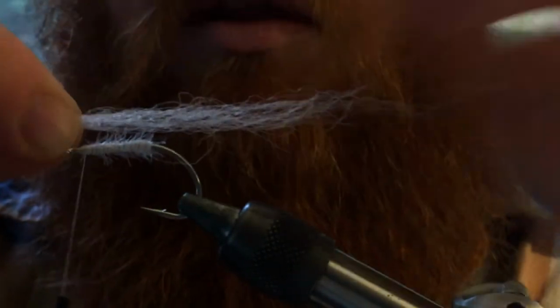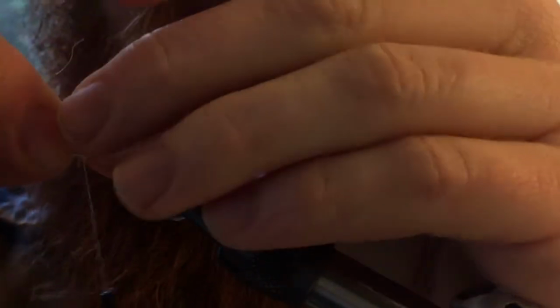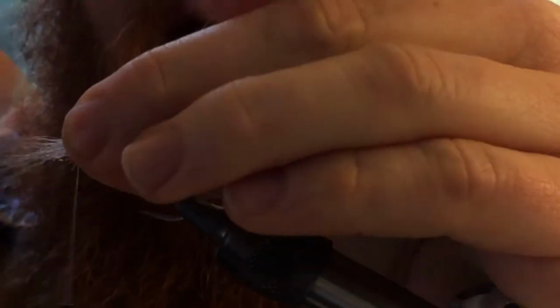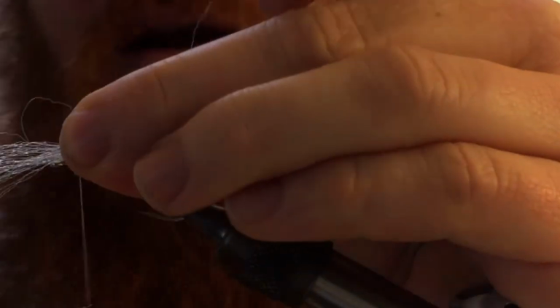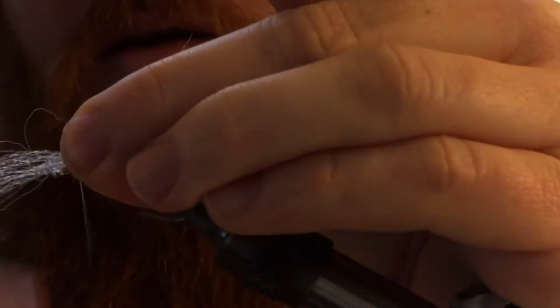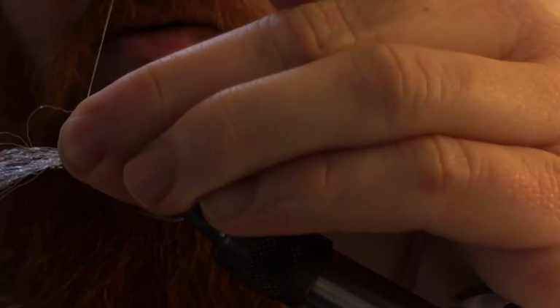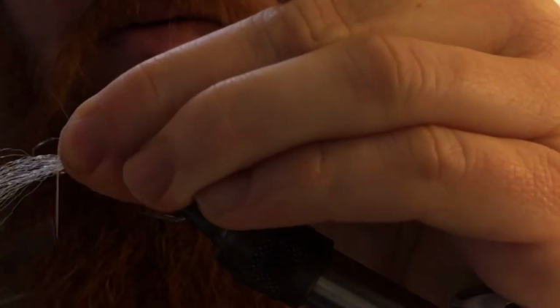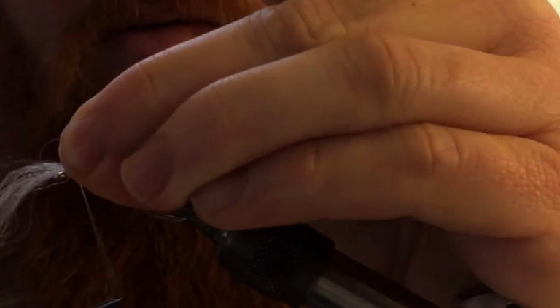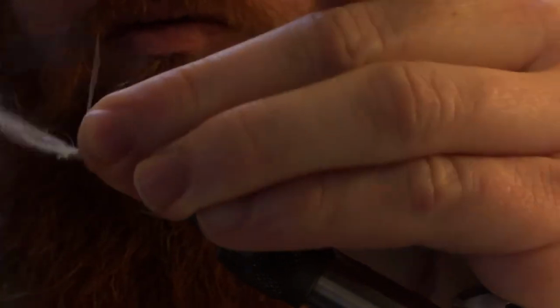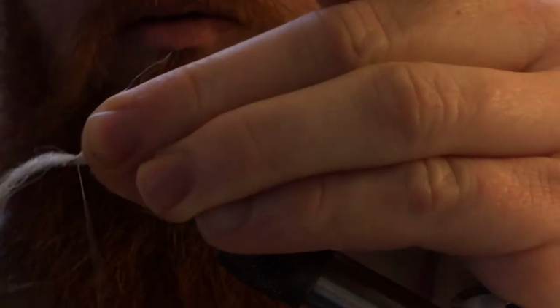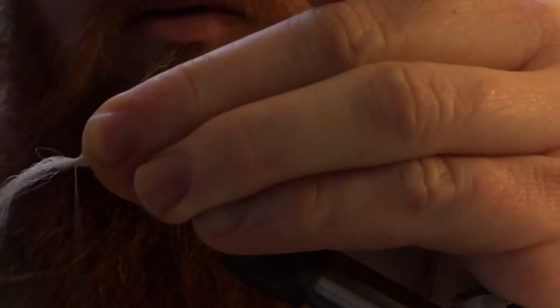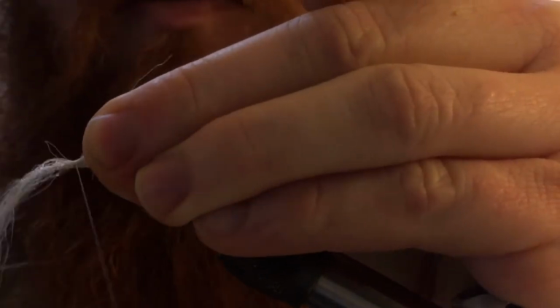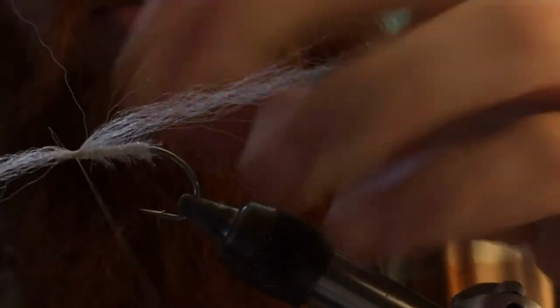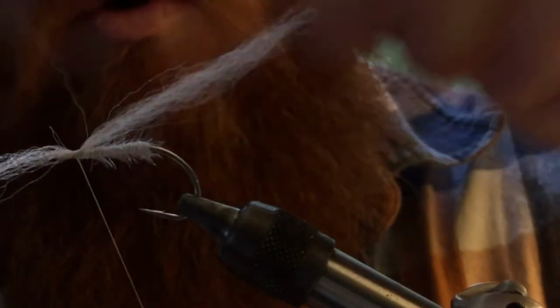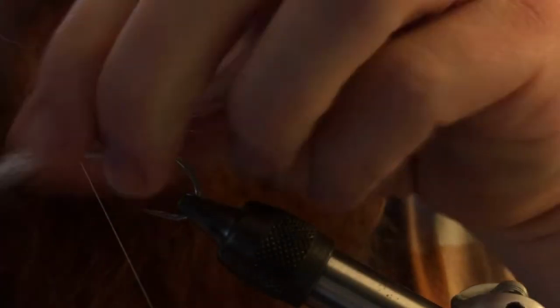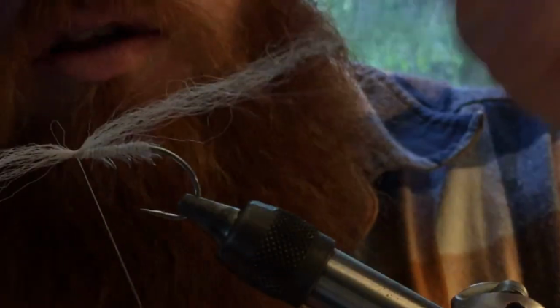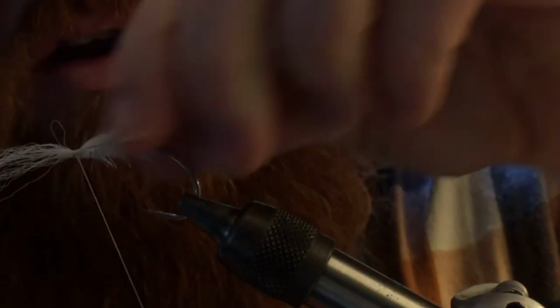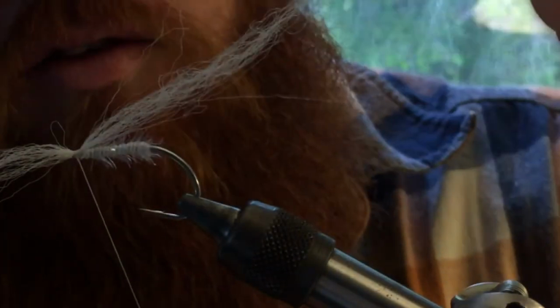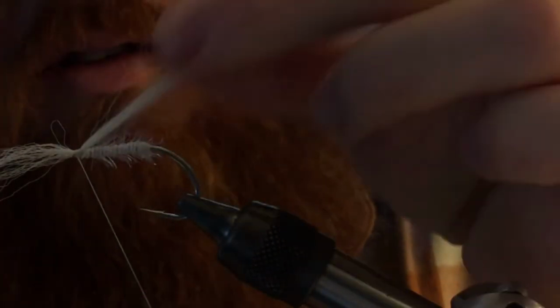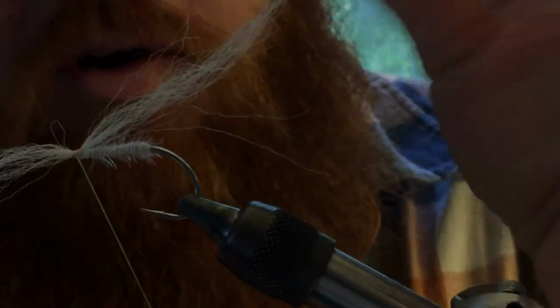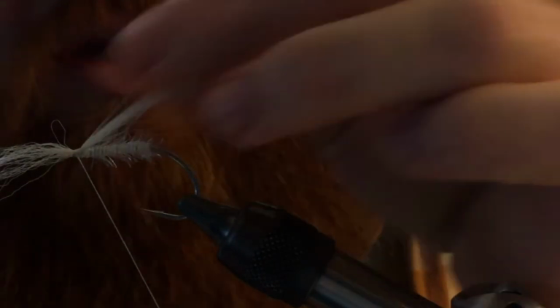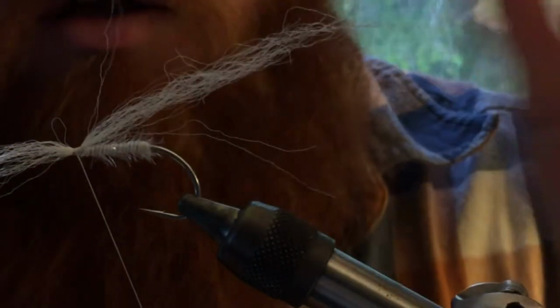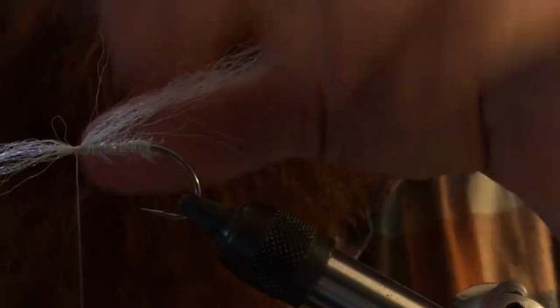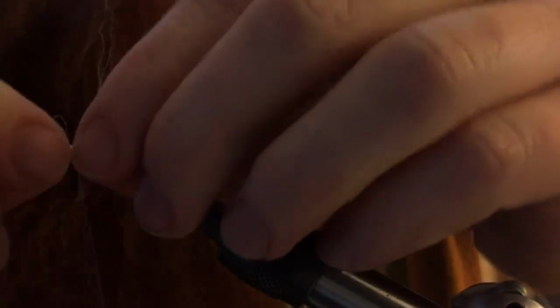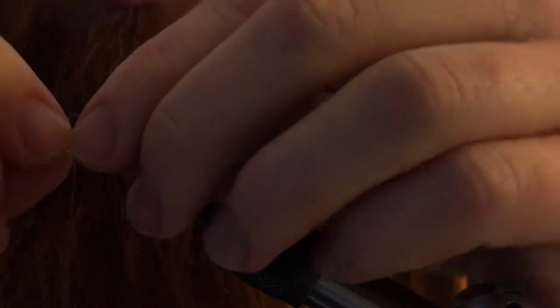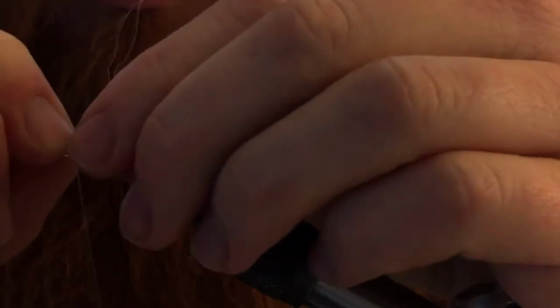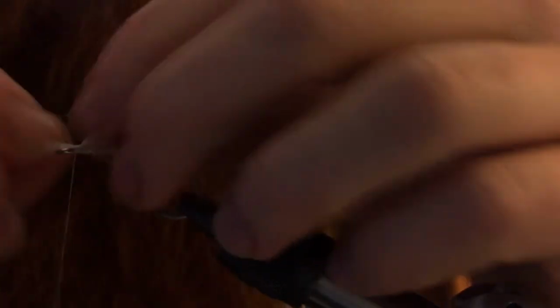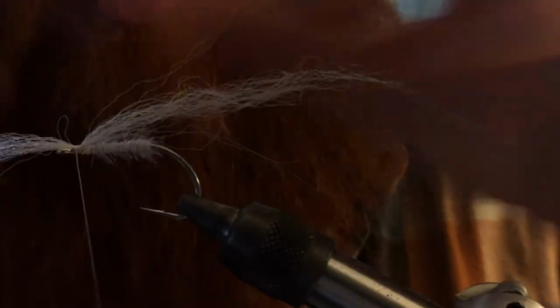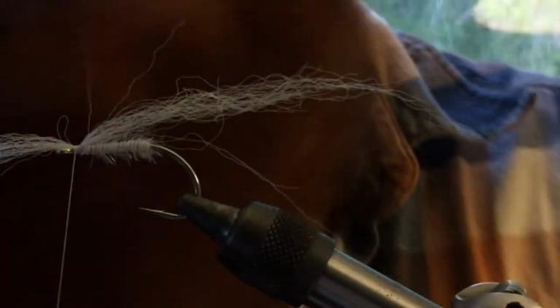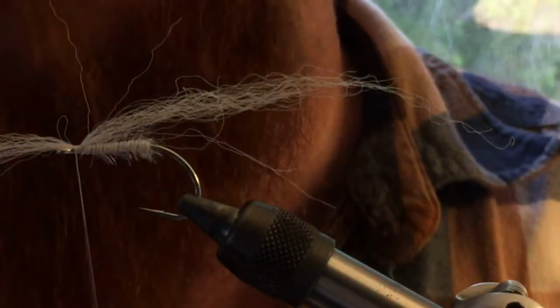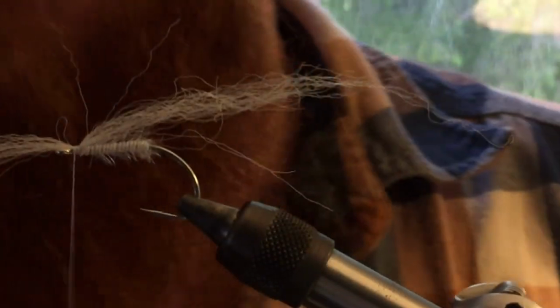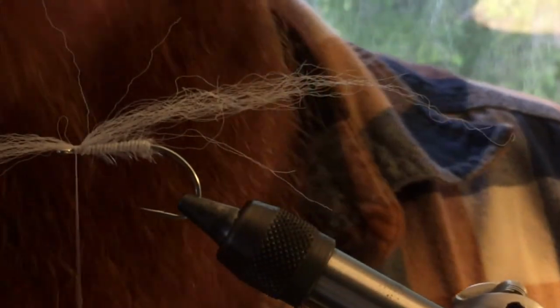Then we want to tie in our fiber. You want to use a very little amount of this — as you can see, it's very wispy, you don't want a lot. Wrap that a couple of times to hold it in place.